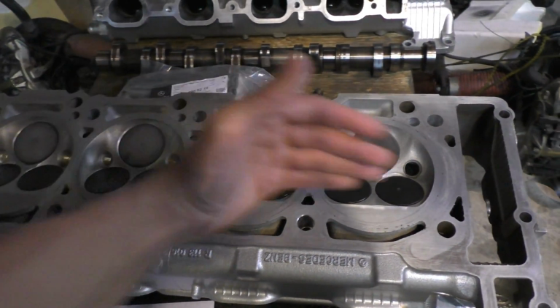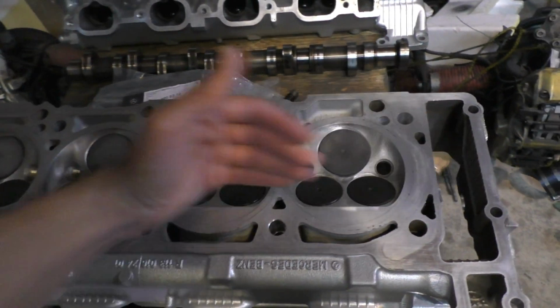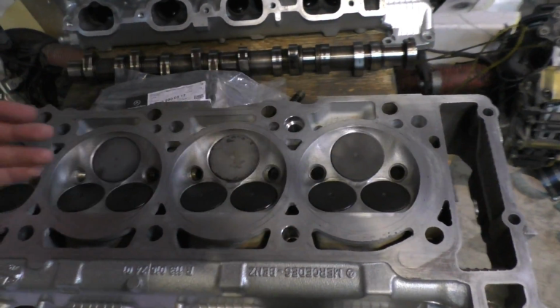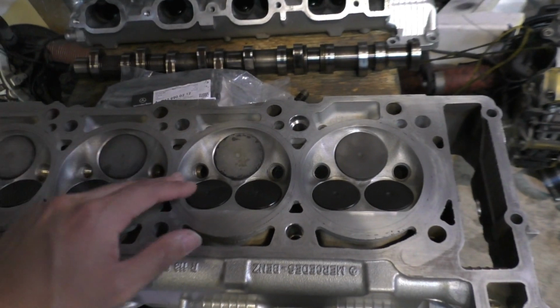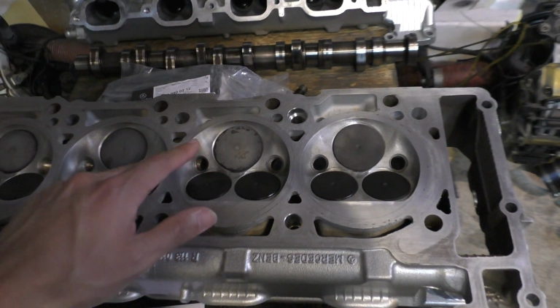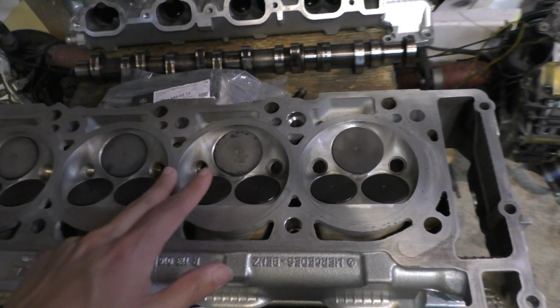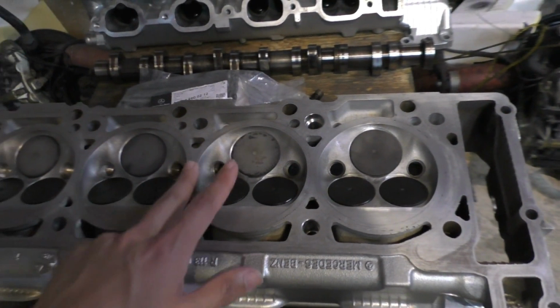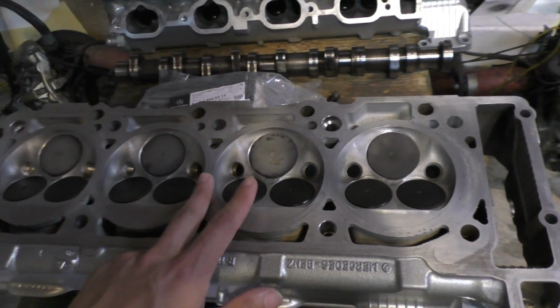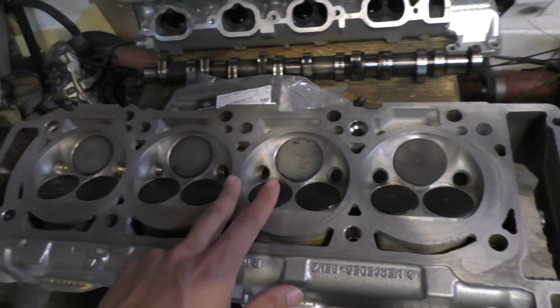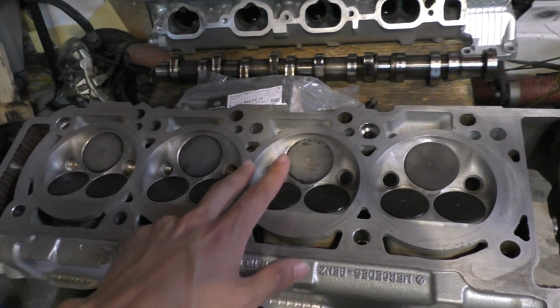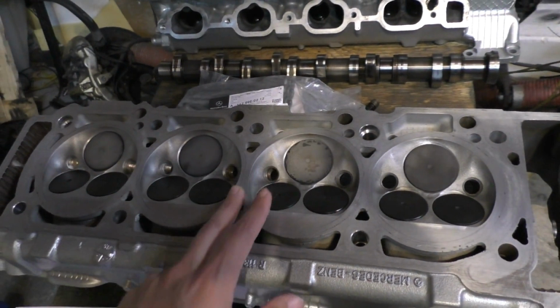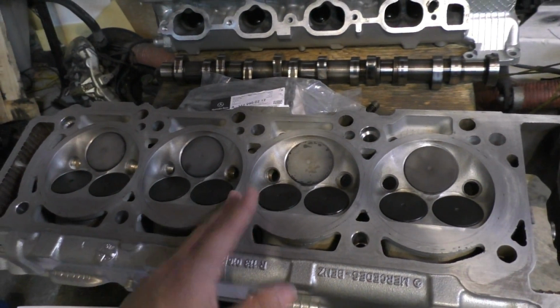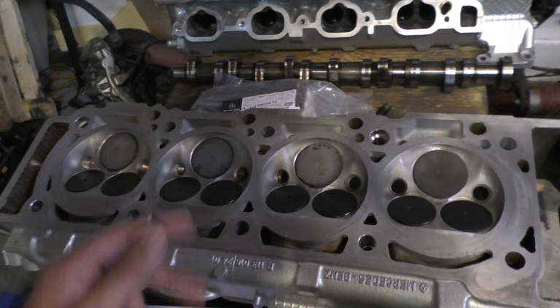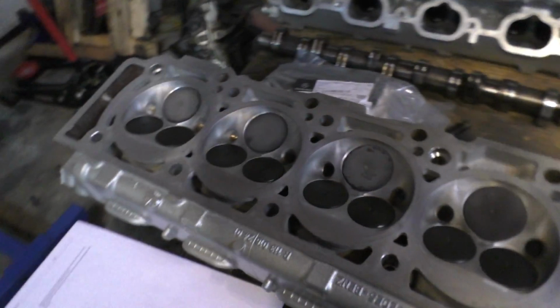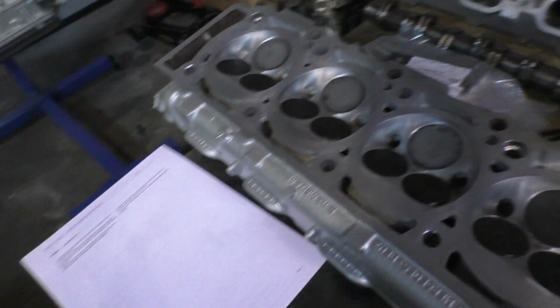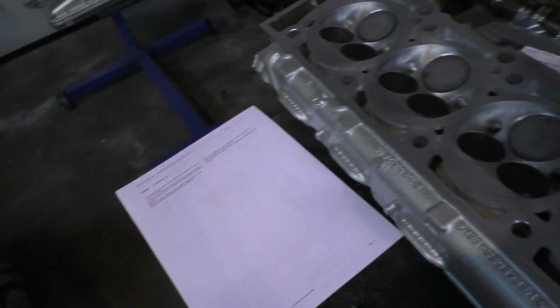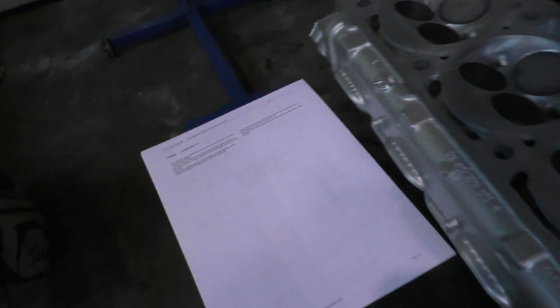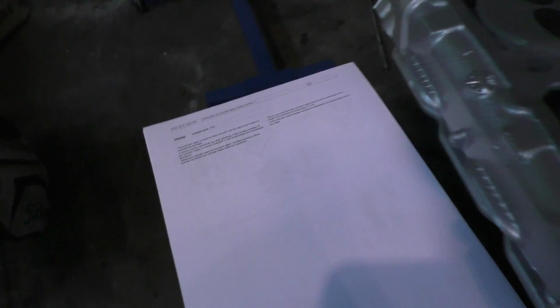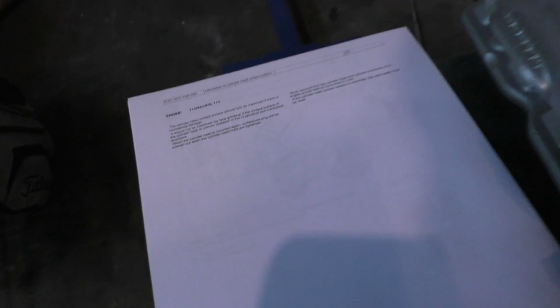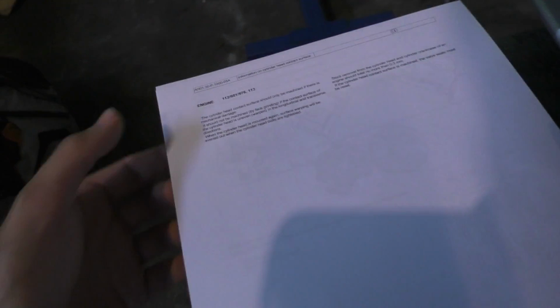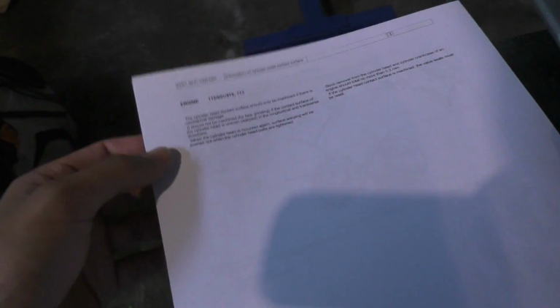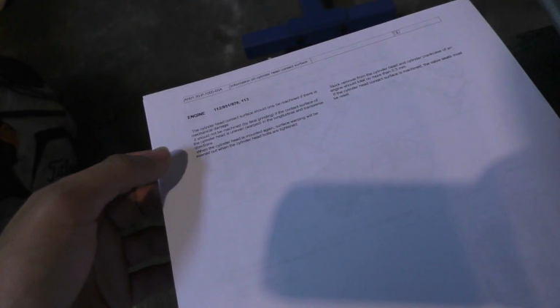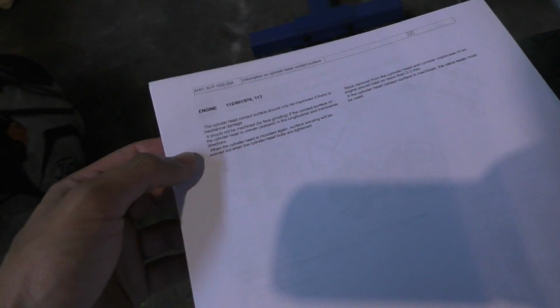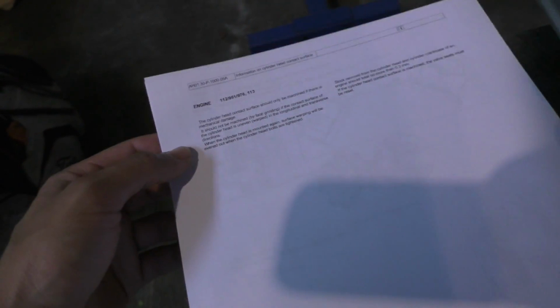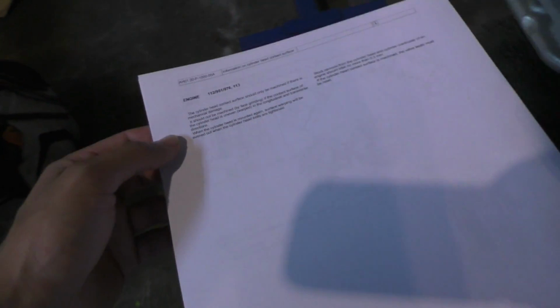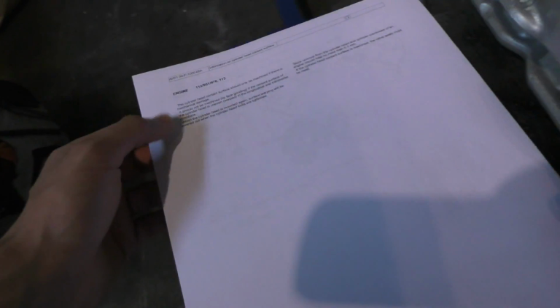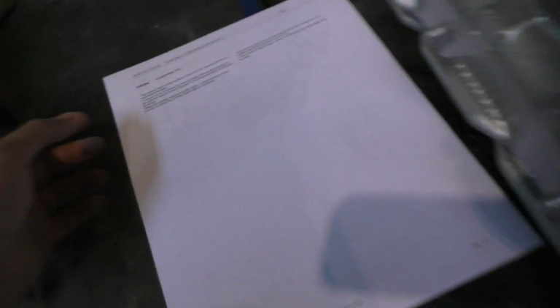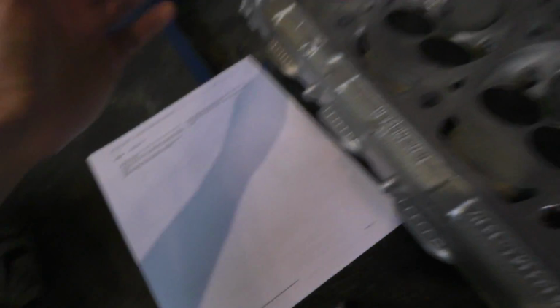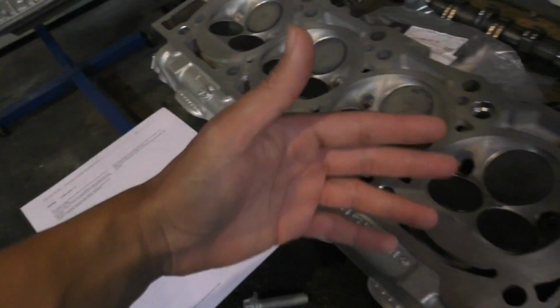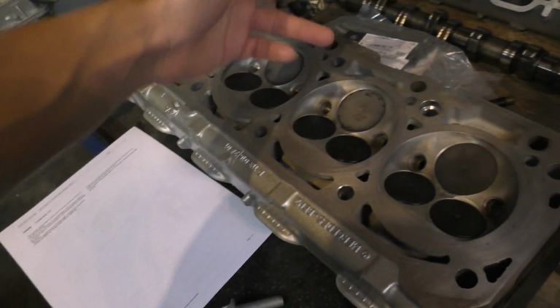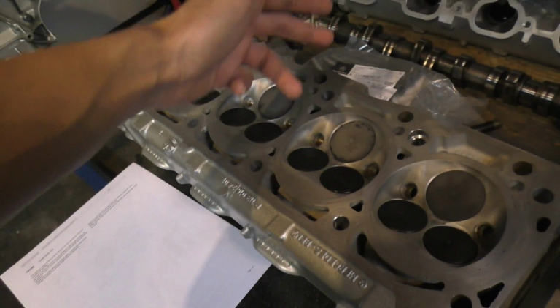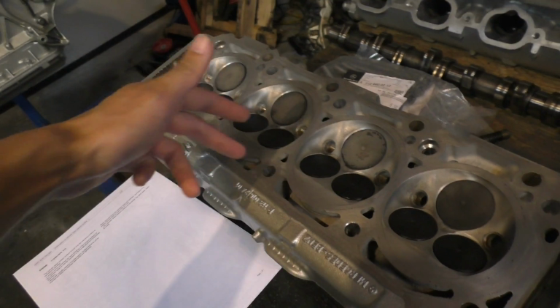There's actually a document that specifically tells you not to machine these heads if there's warp longitudinally or transversely, because when you actually bolt these heads to the engine the torque of the head bolts takes away that warp.